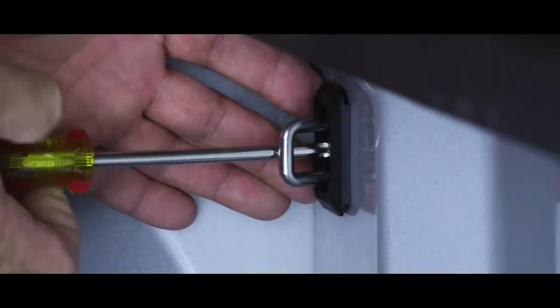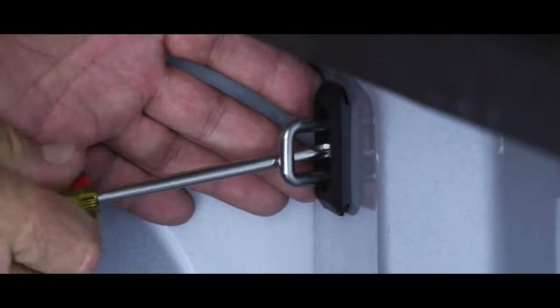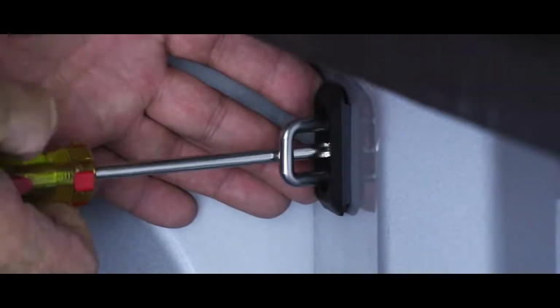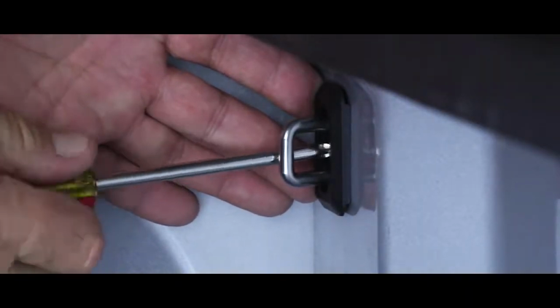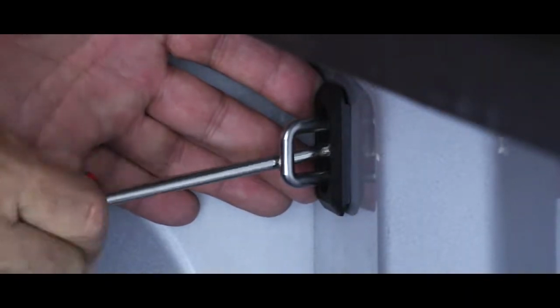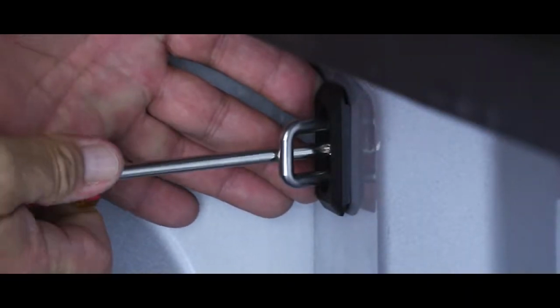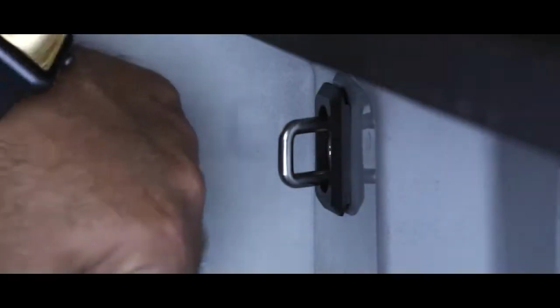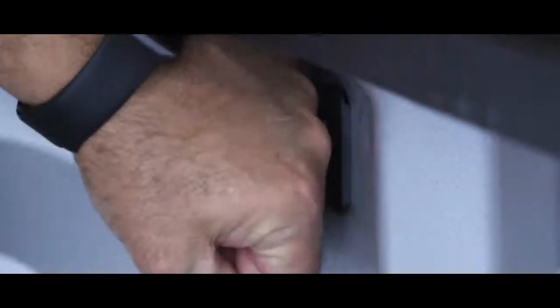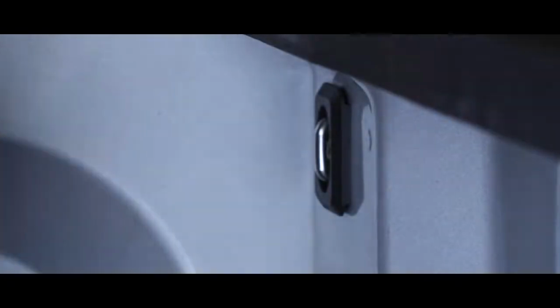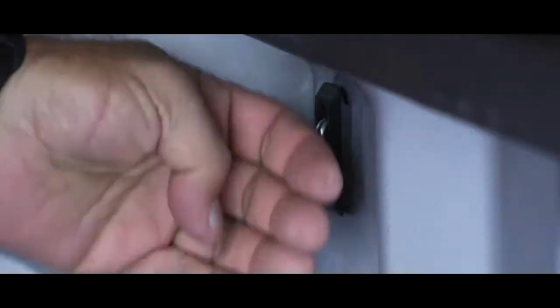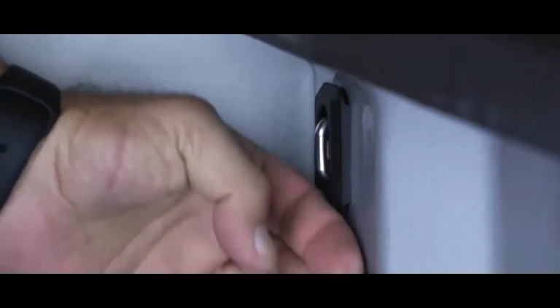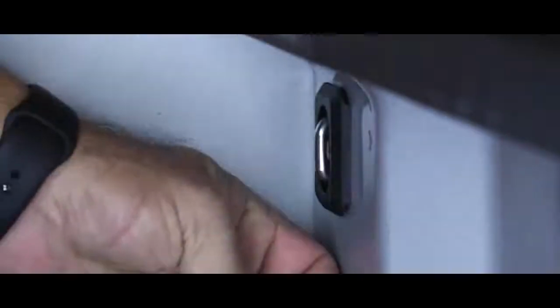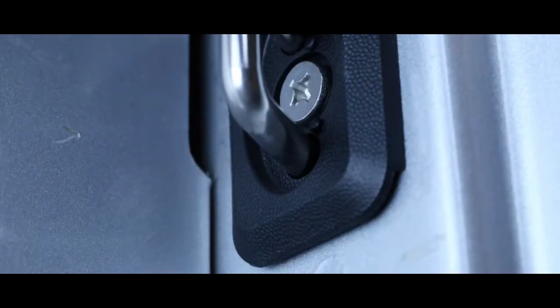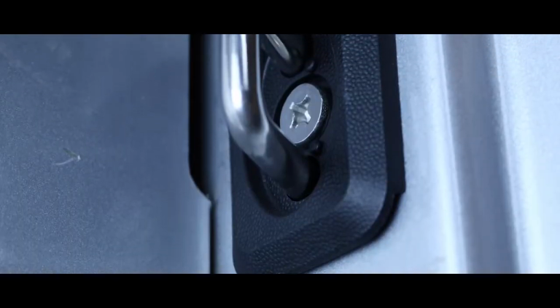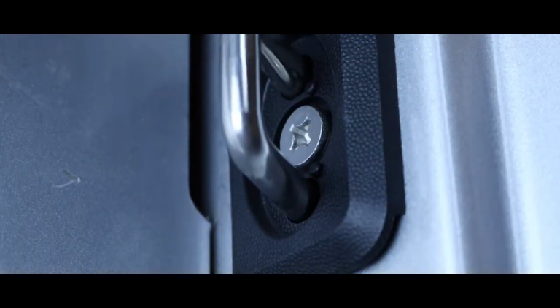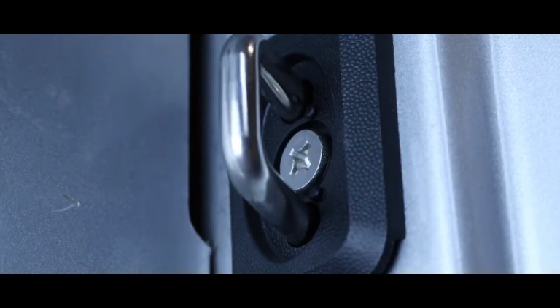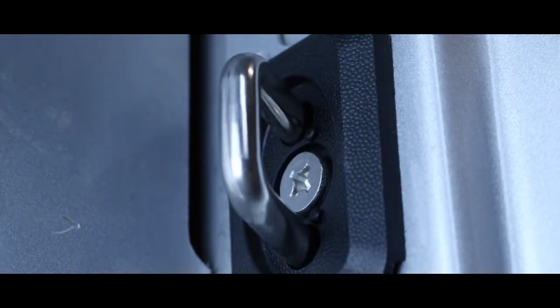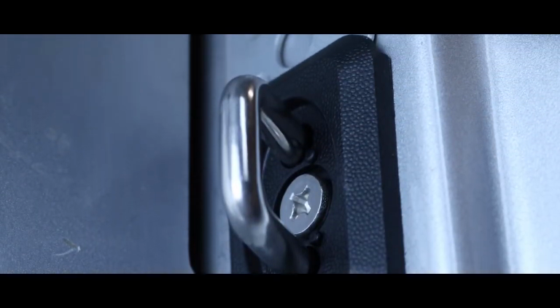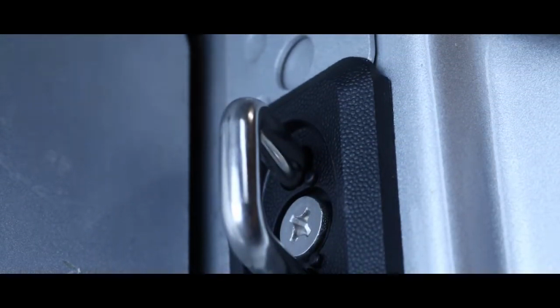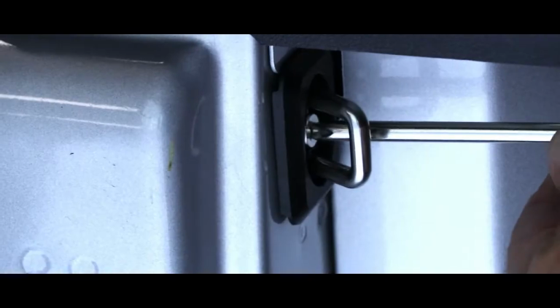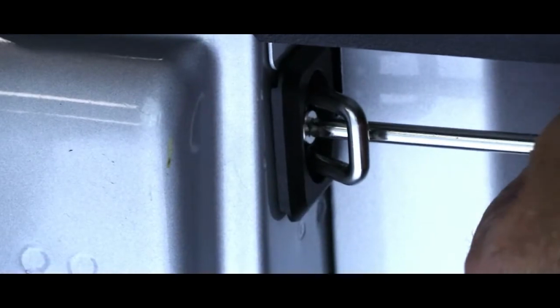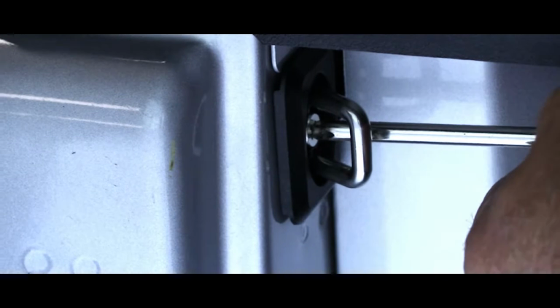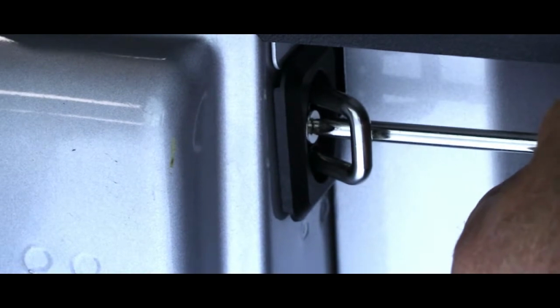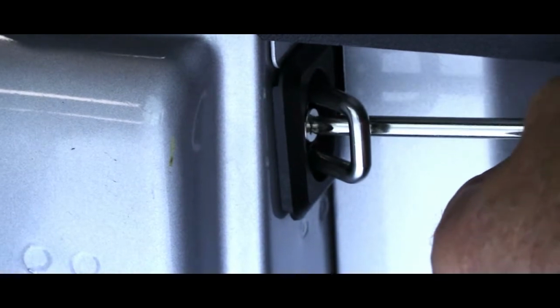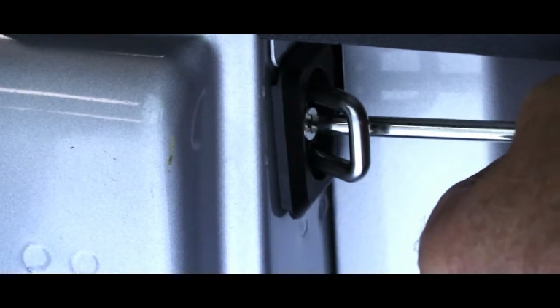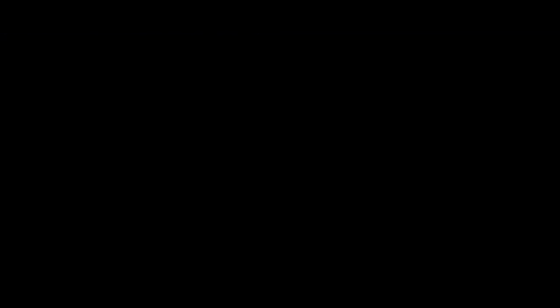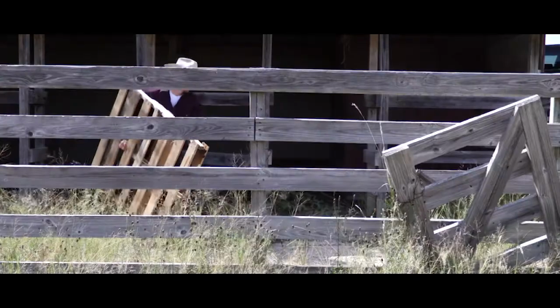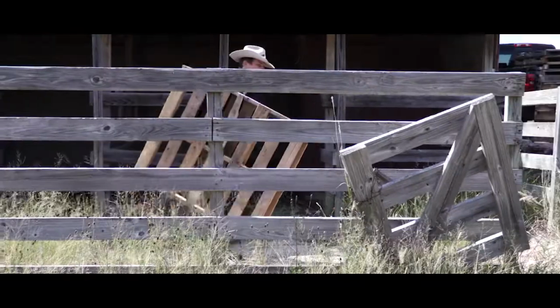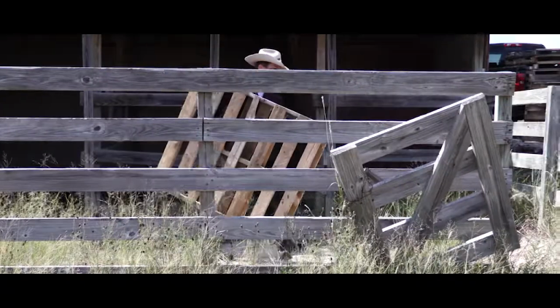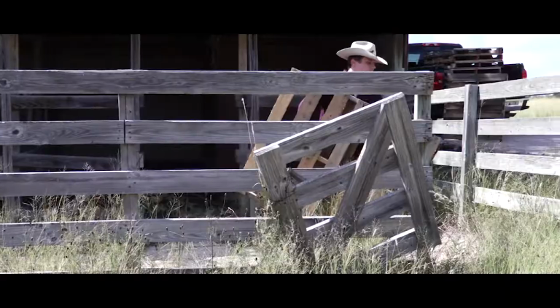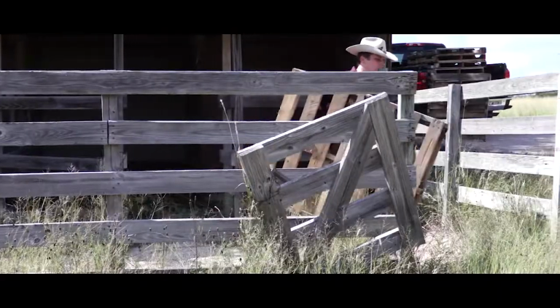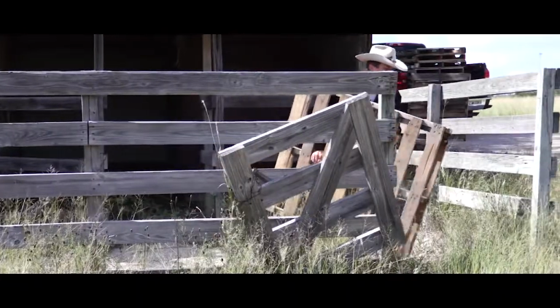These four mounting points present the strongest locations yet for tie down anchors, because the surface sheet metal in the corners is always tight, corrugated, and compact, giving you load-holding confidence.